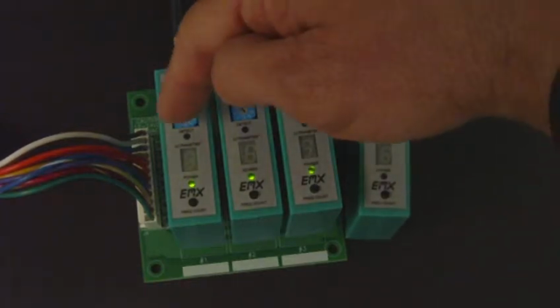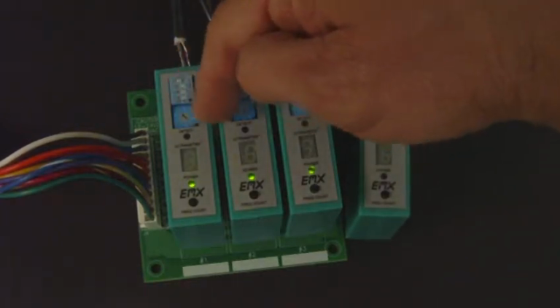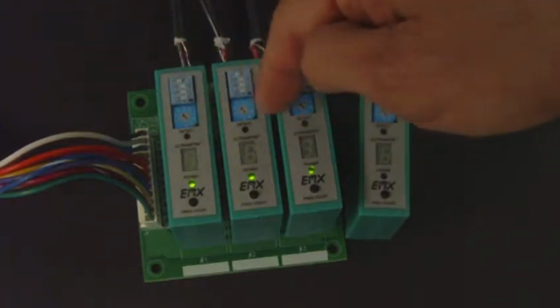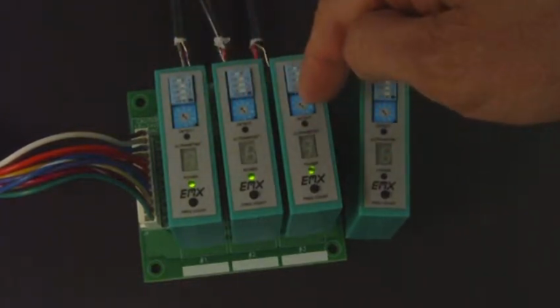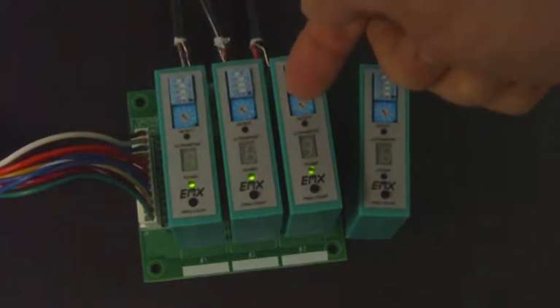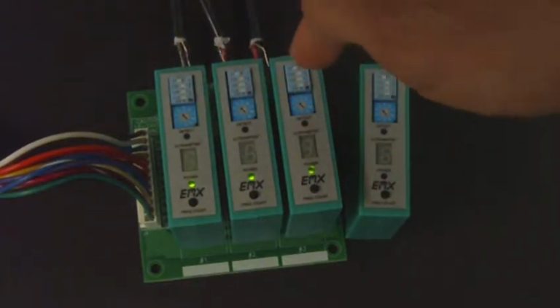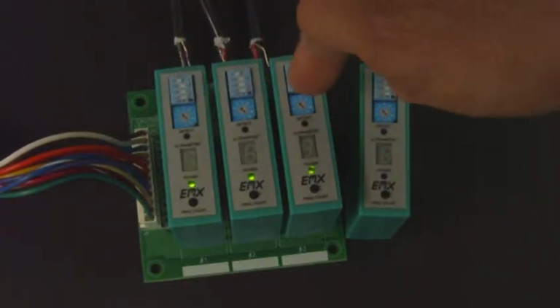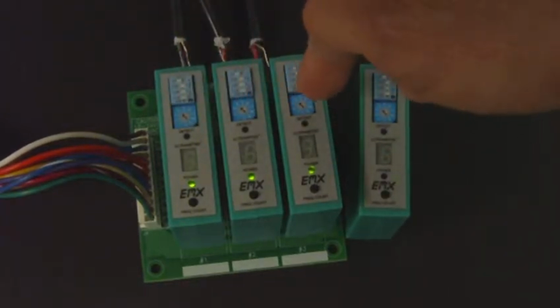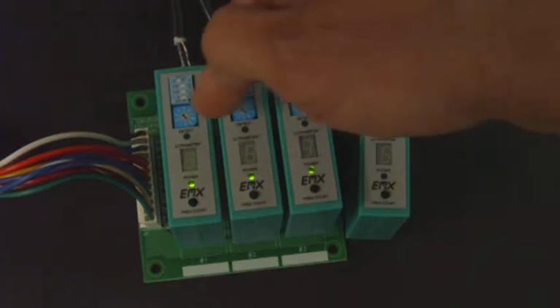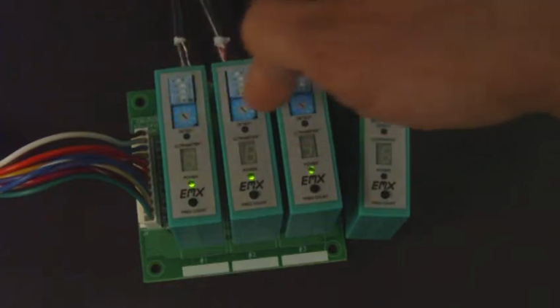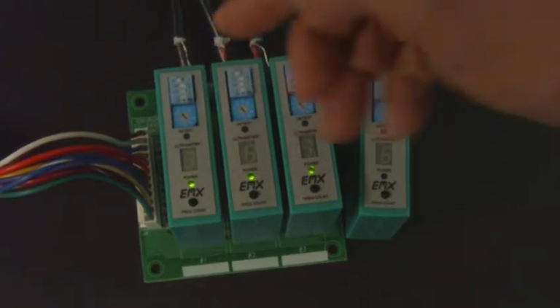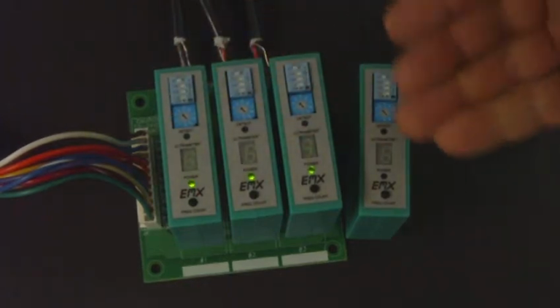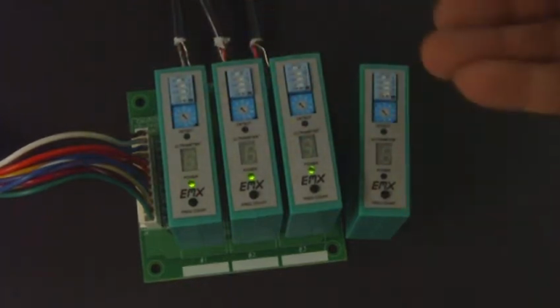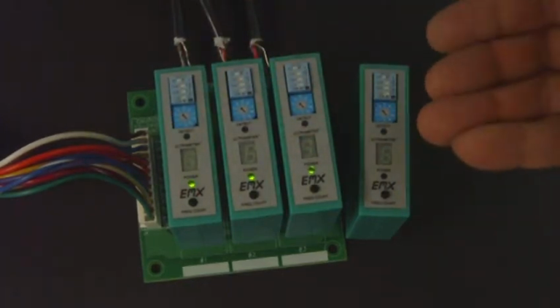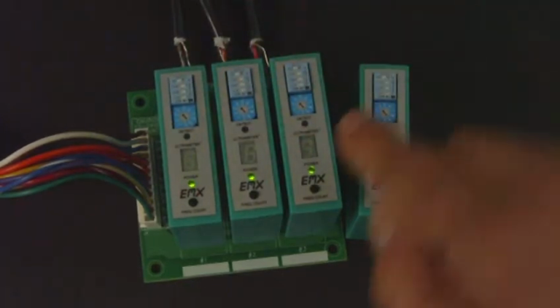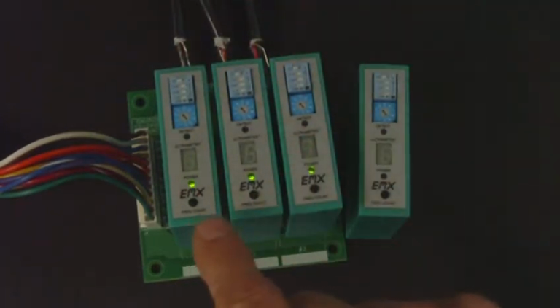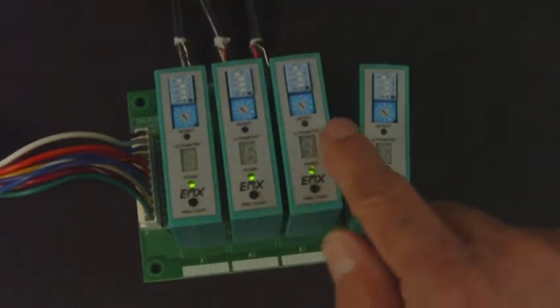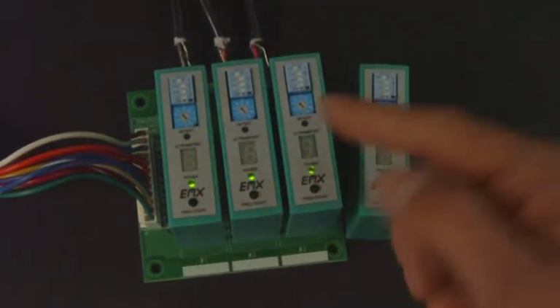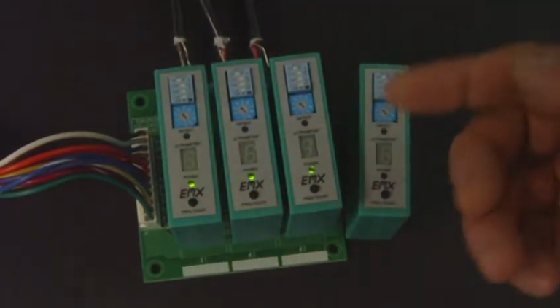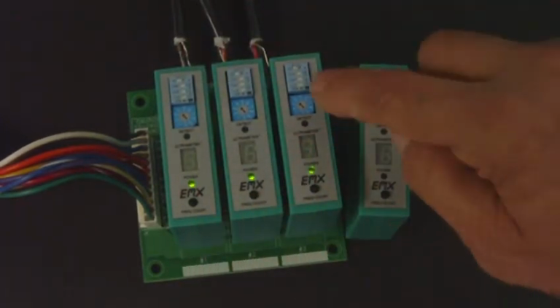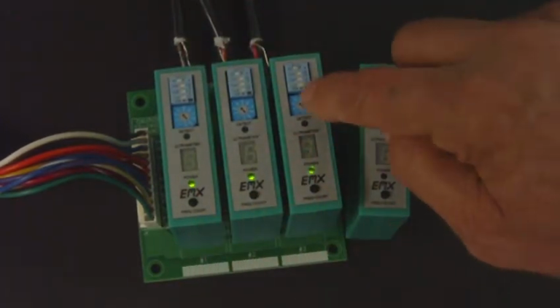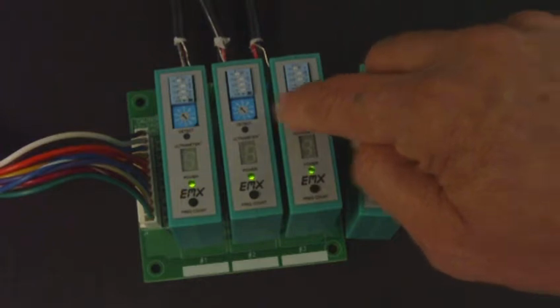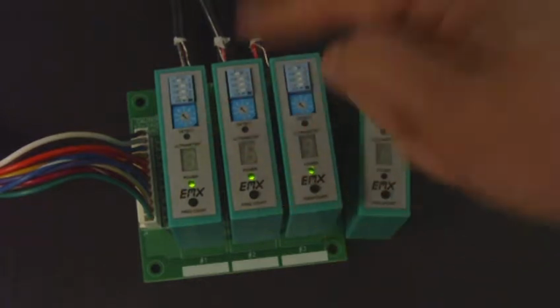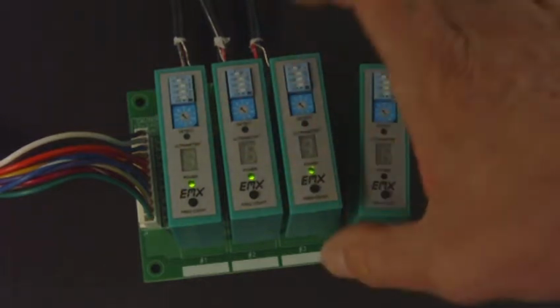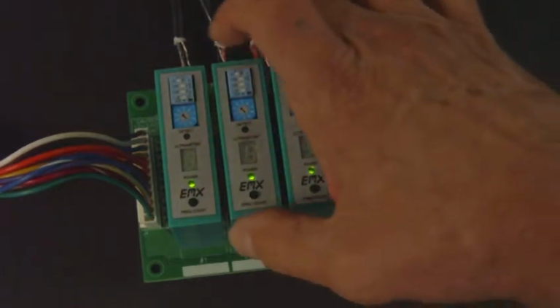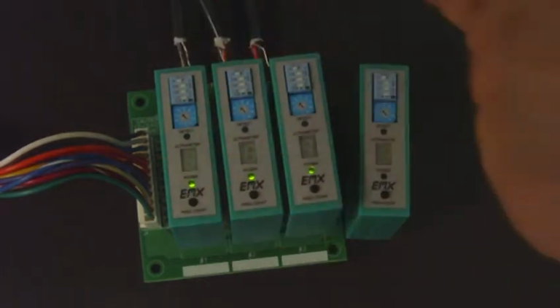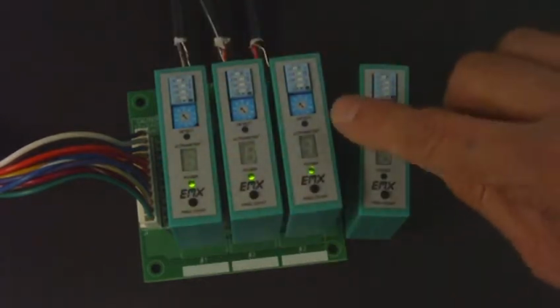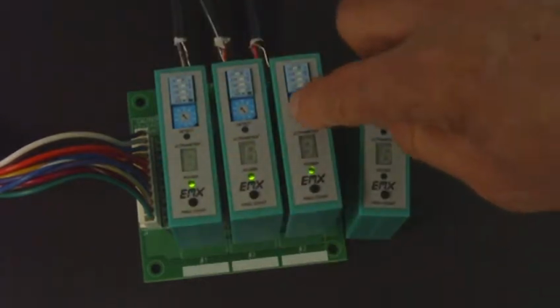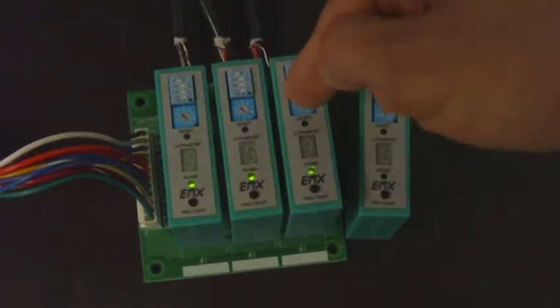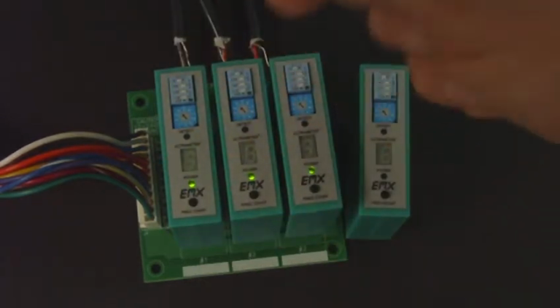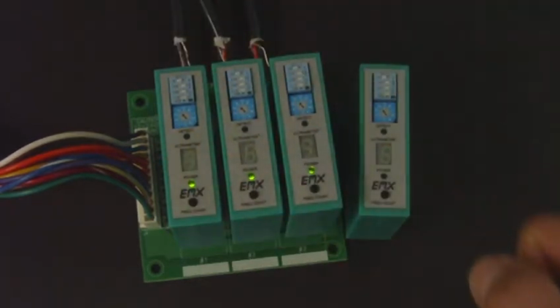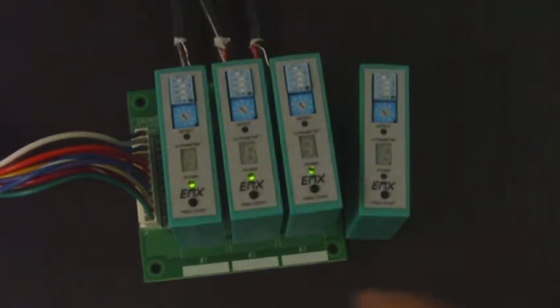The sensitivity switch is the level at which a vehicle will be detected. The change in frequency needs to be high enough to trigger each of the detectors, and this is the adjustment for that feature.